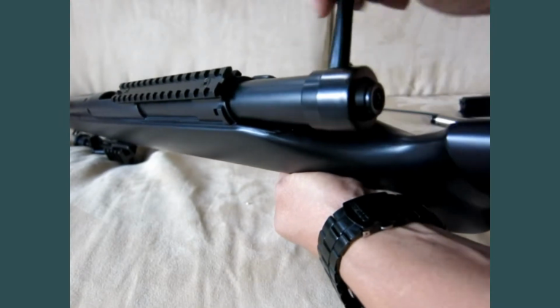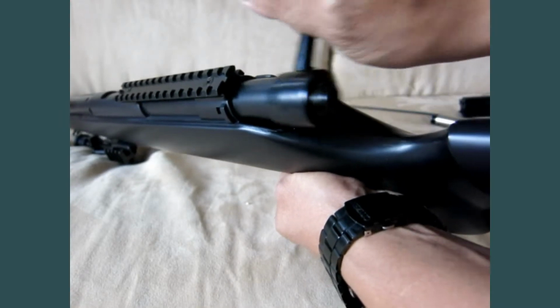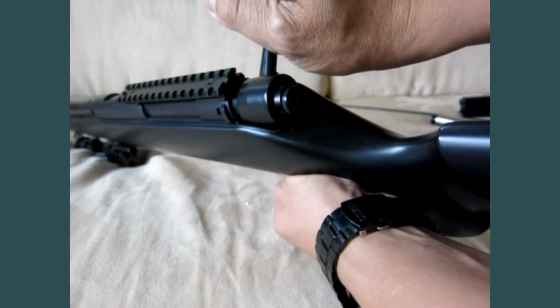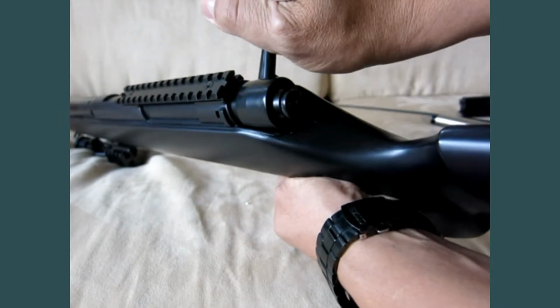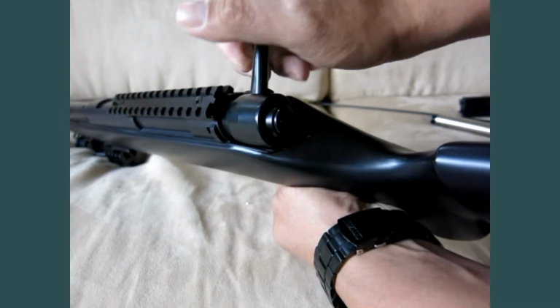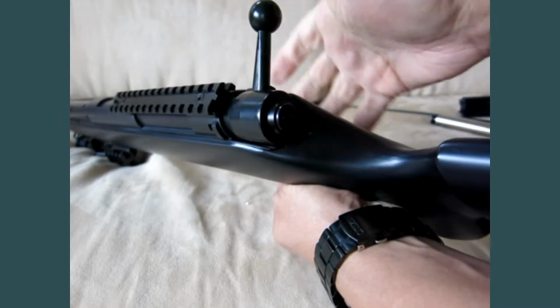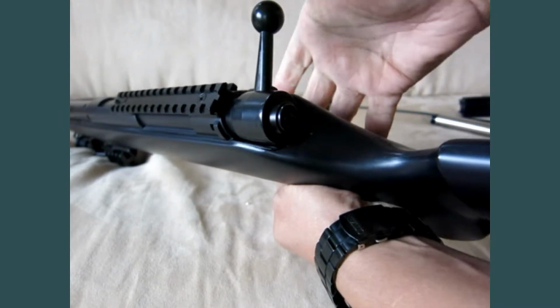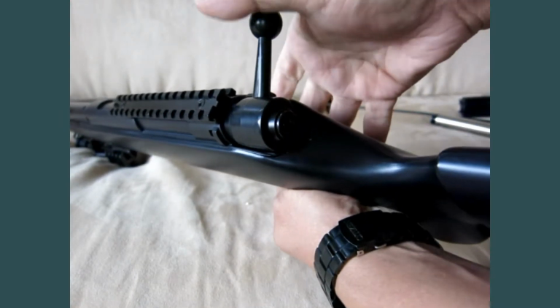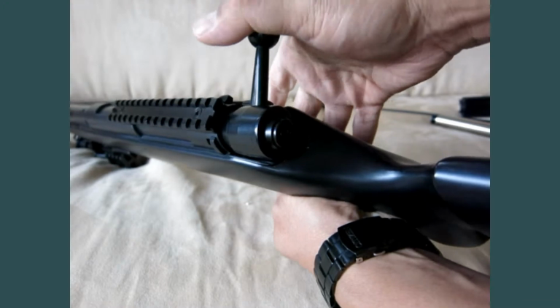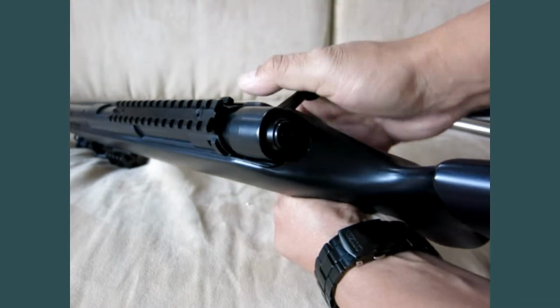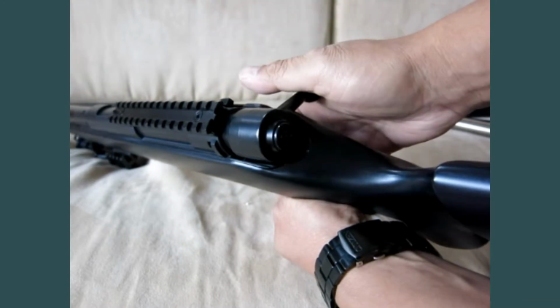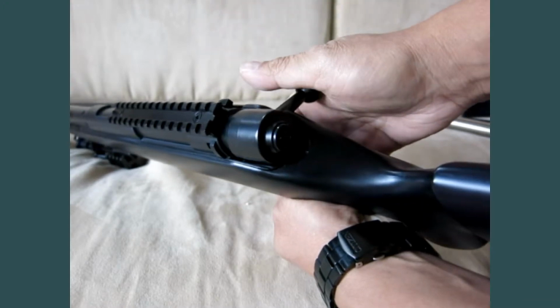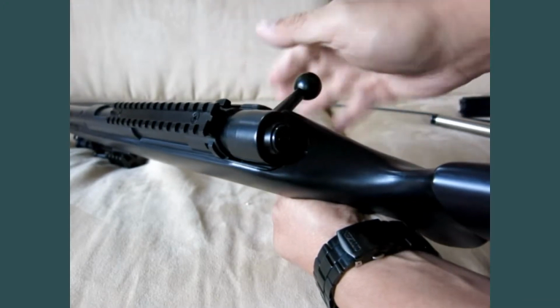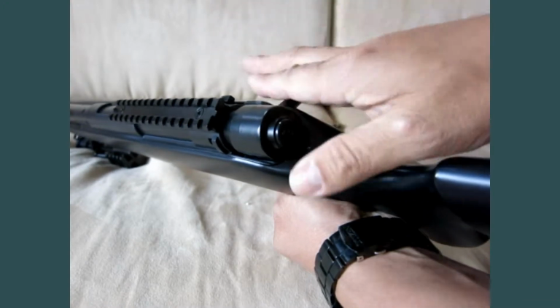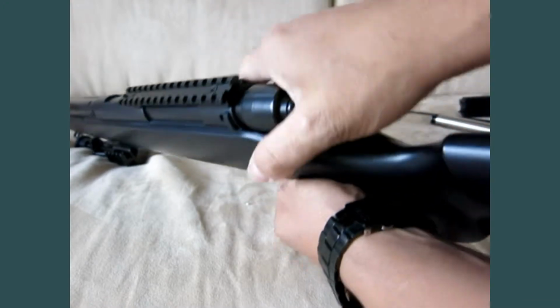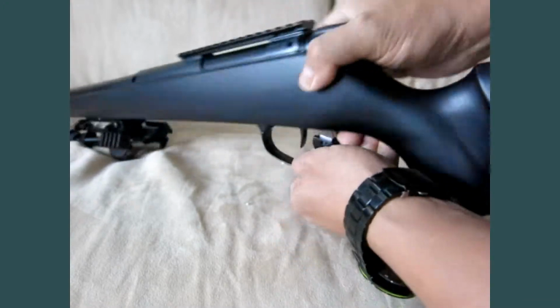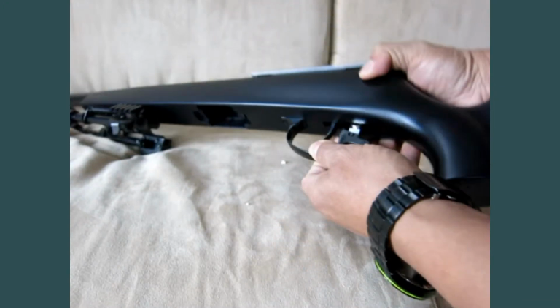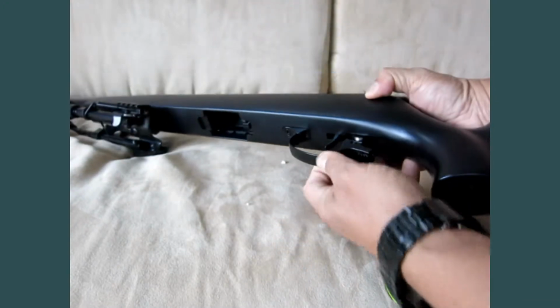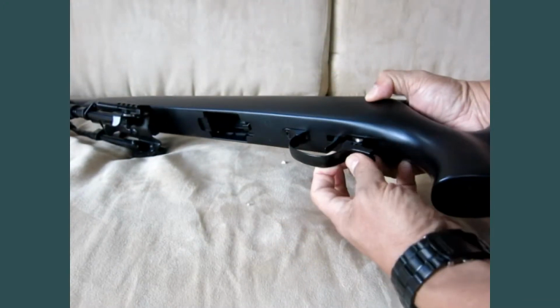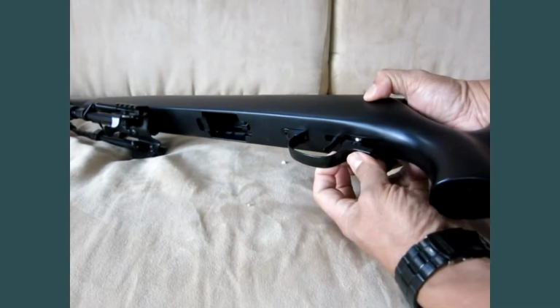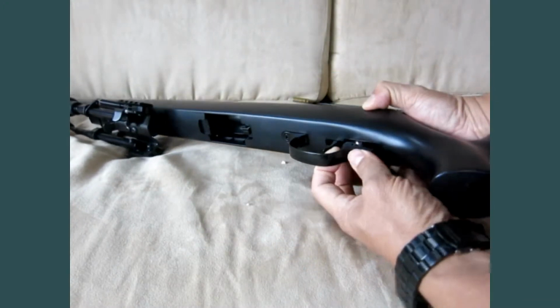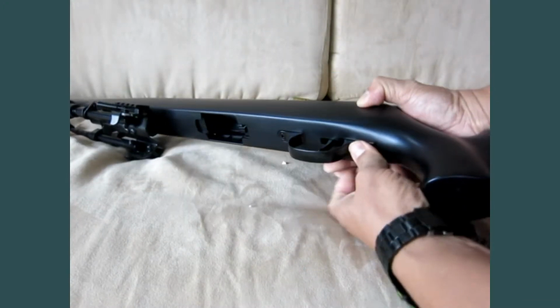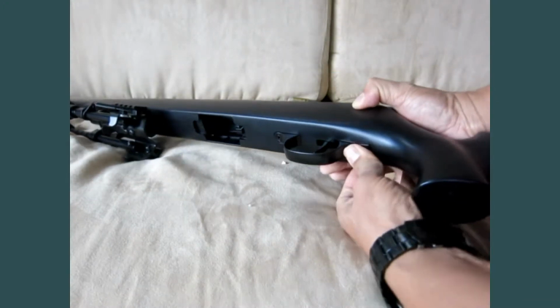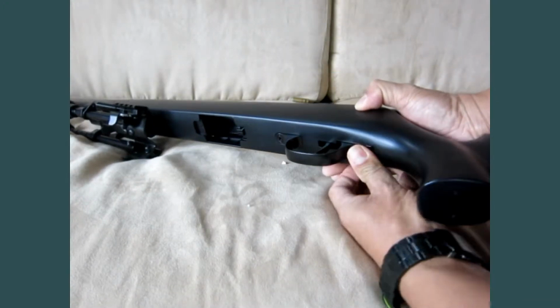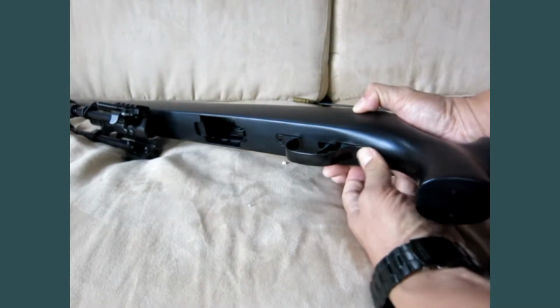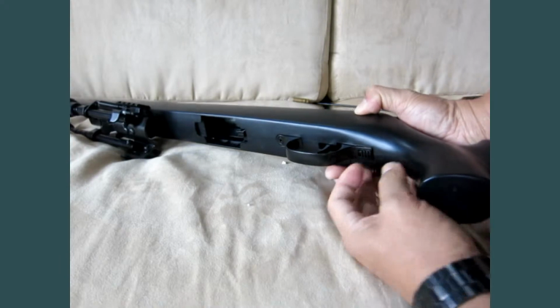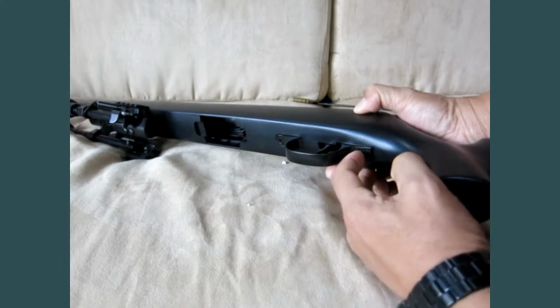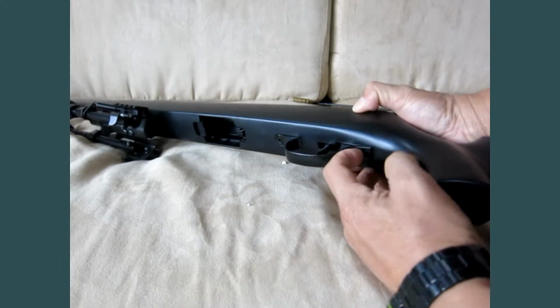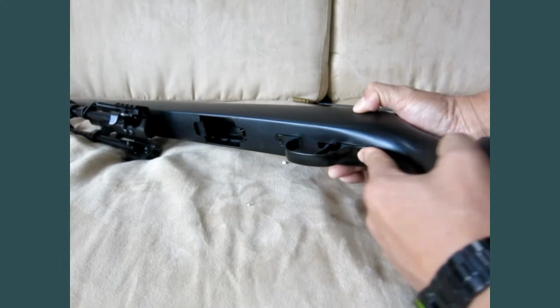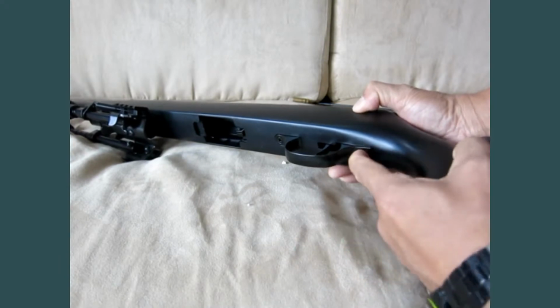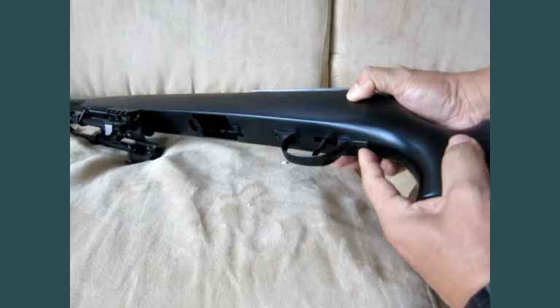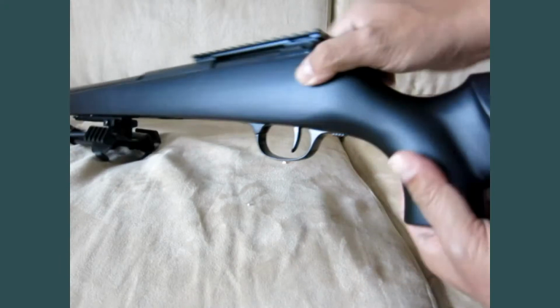You can pull out the trigger guard, slide it forward, and then press it down. Turn it down — now it locks. It locks.